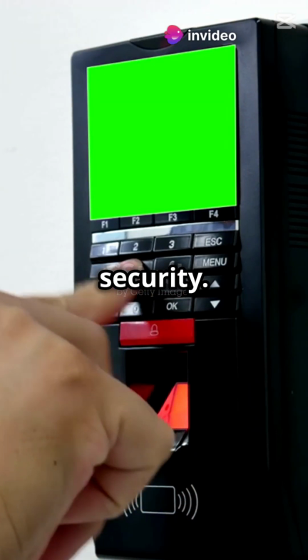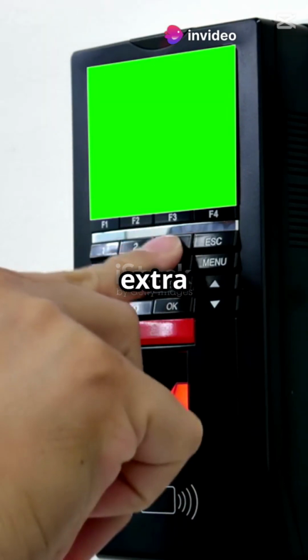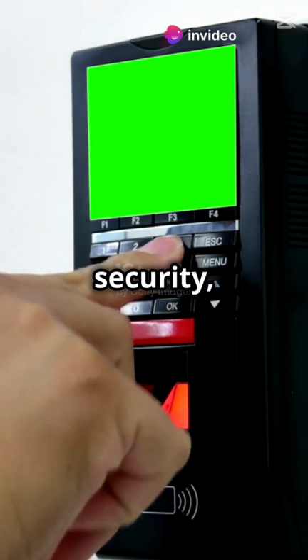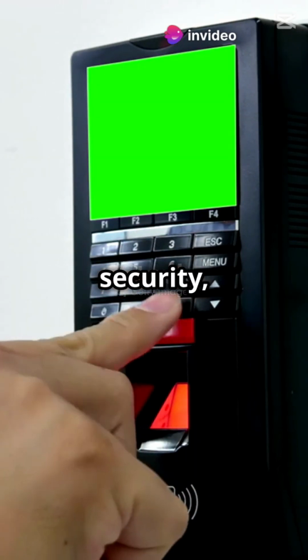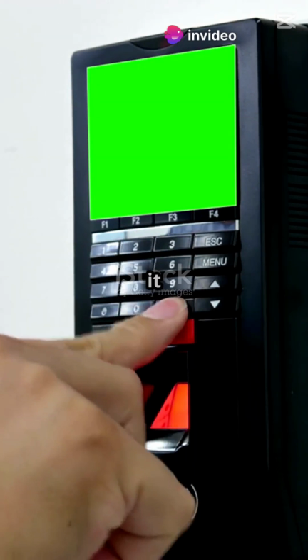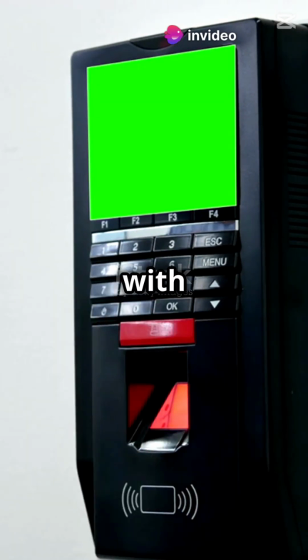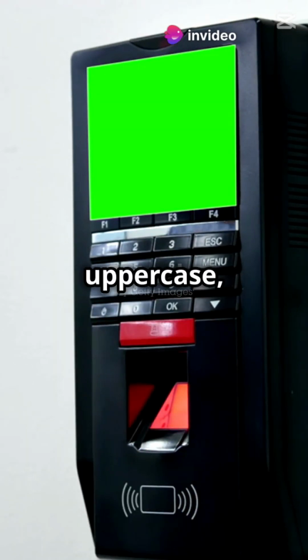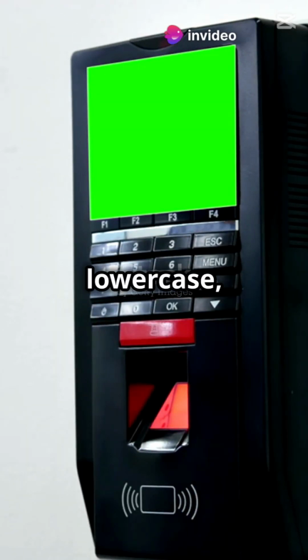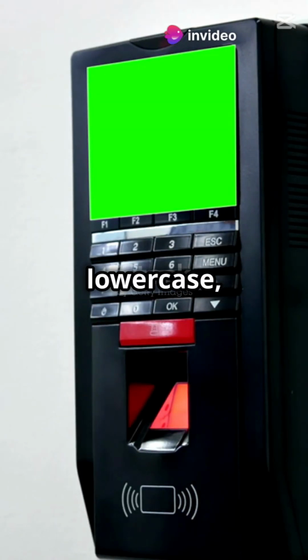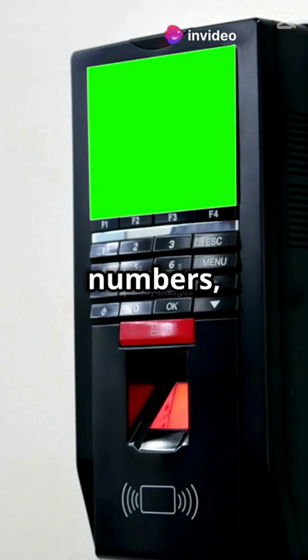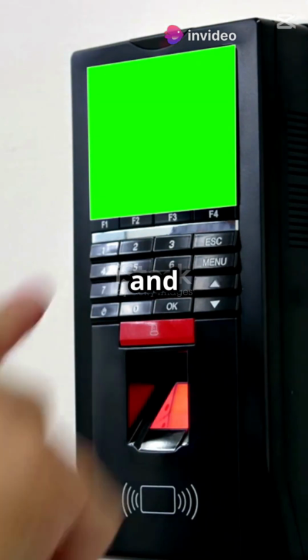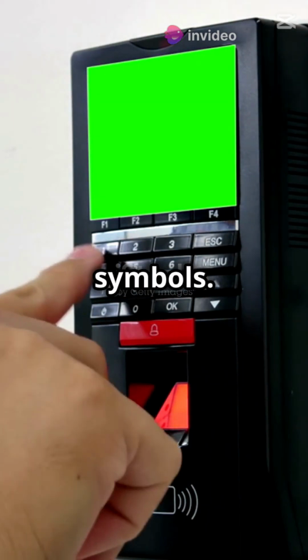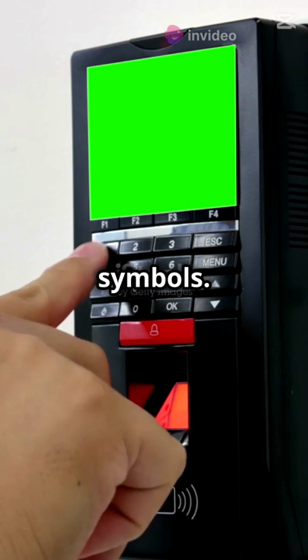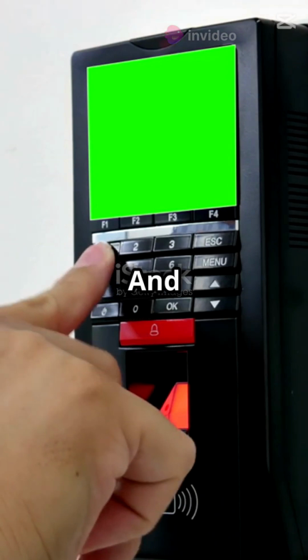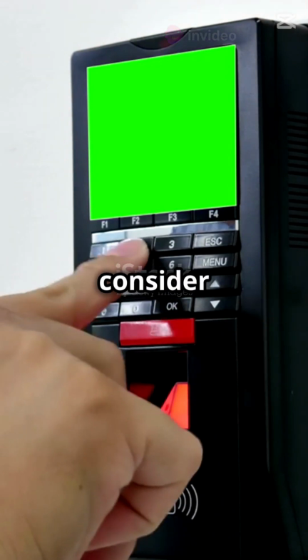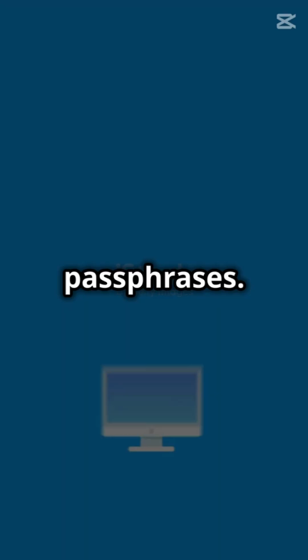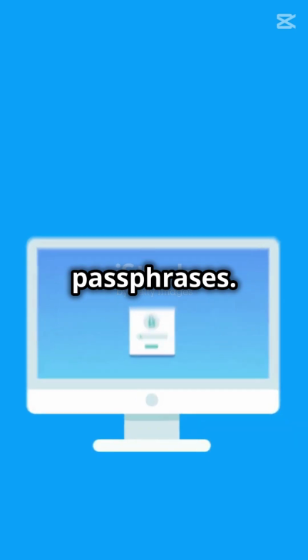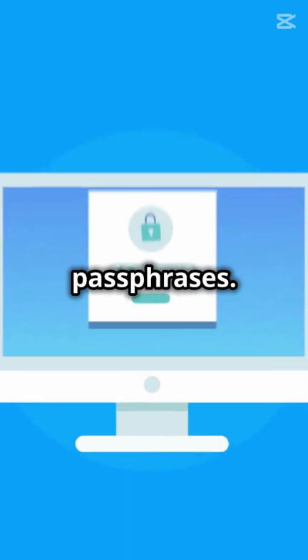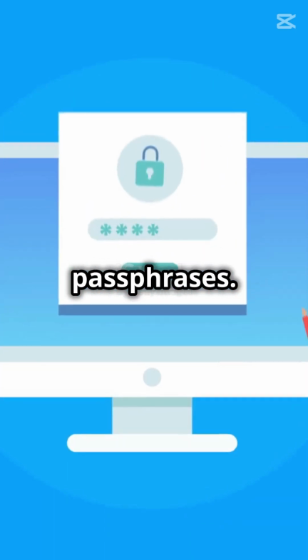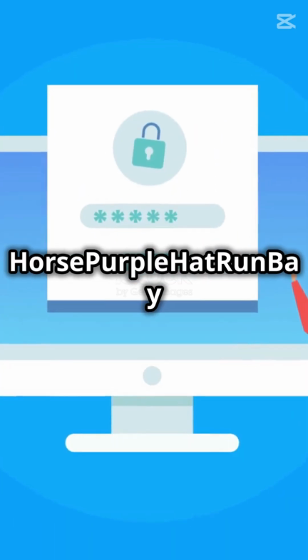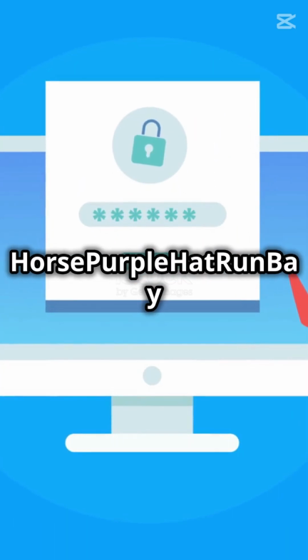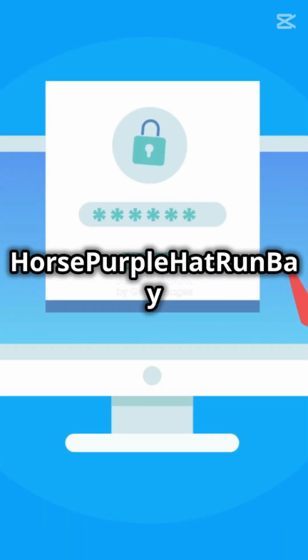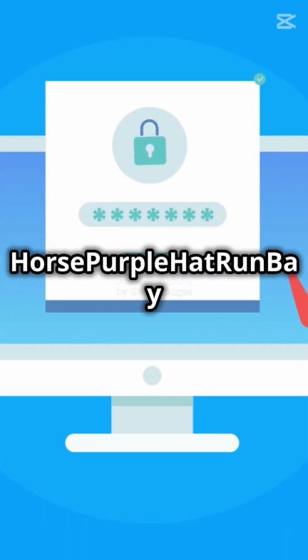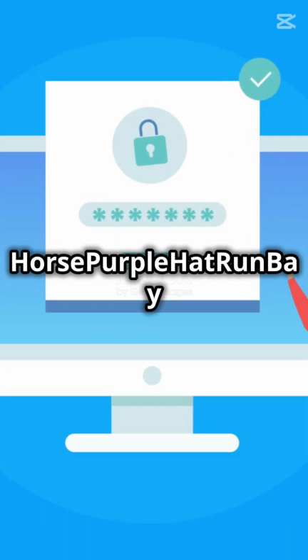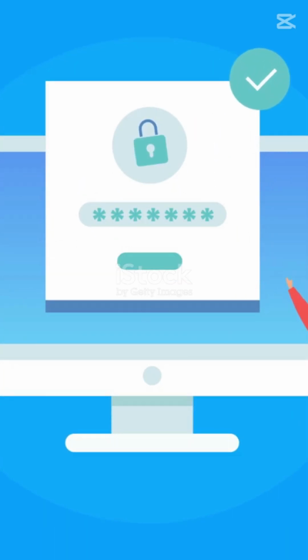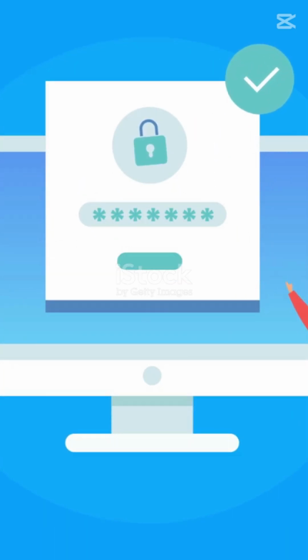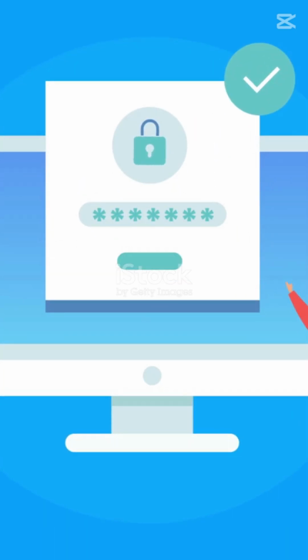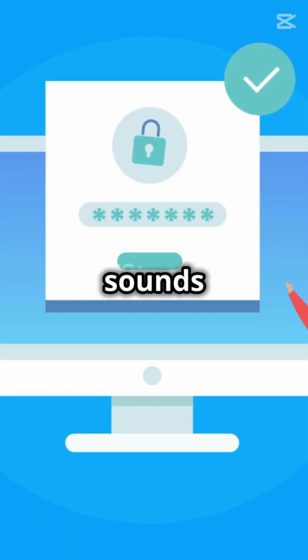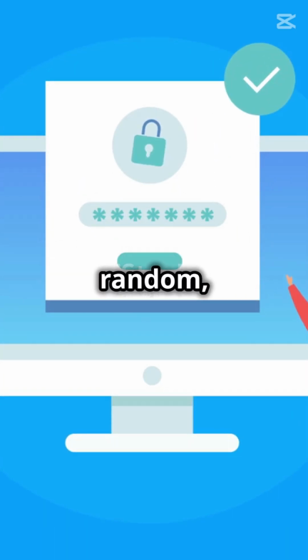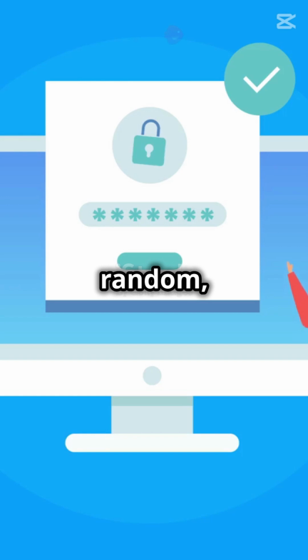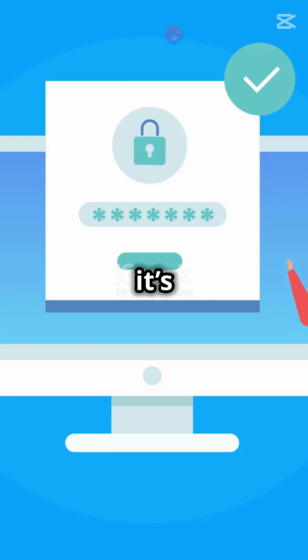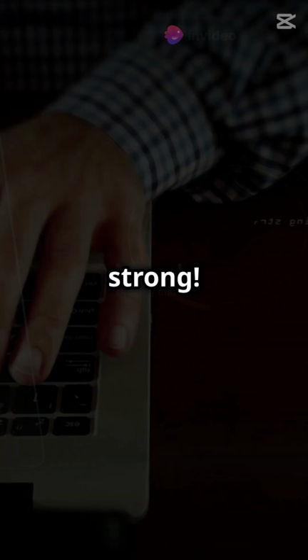For extra security, mix it up with uppercase, lowercase, numbers, and symbols. And consider passphrases — 'horse purple hat run bay.' Sounds random, but it's strong.